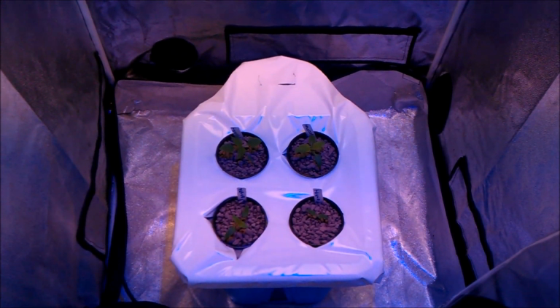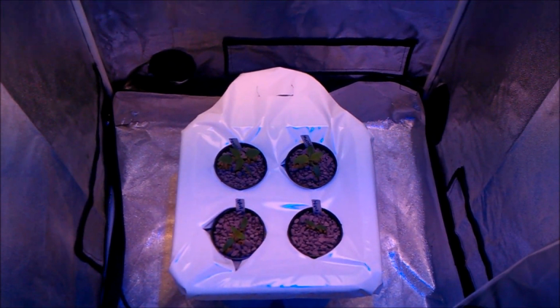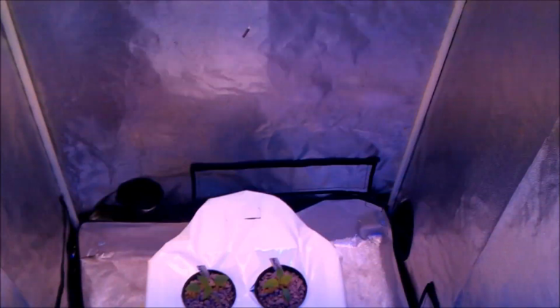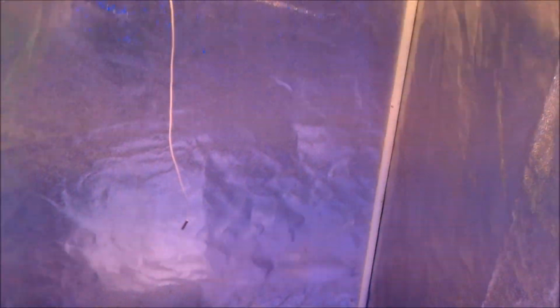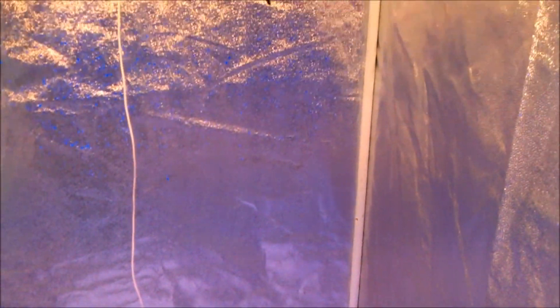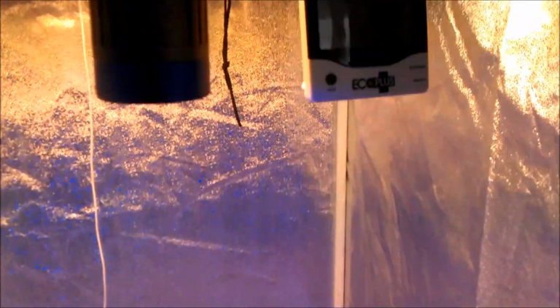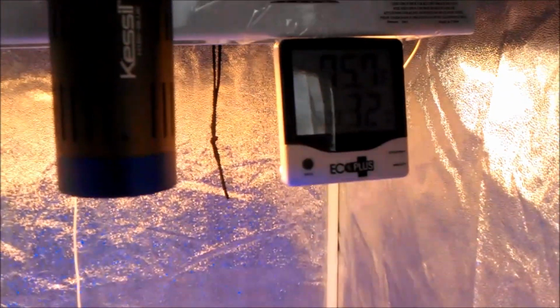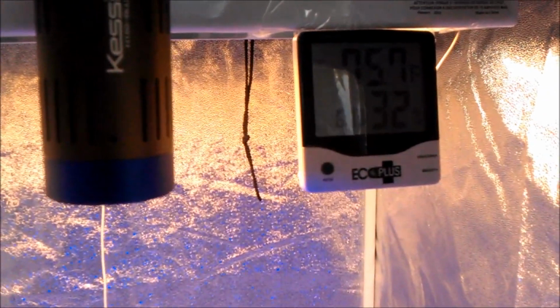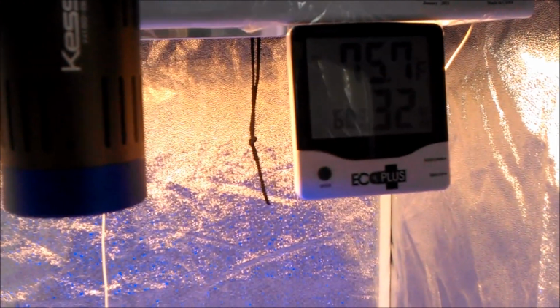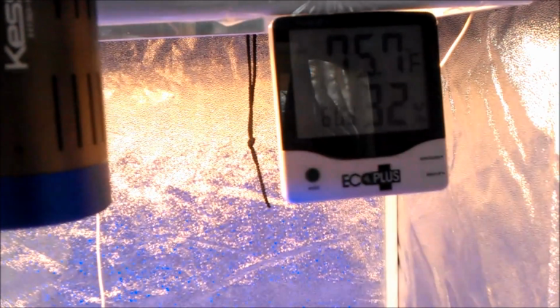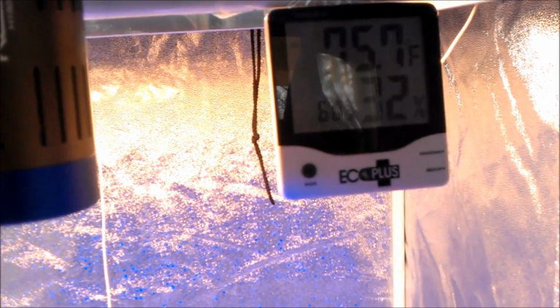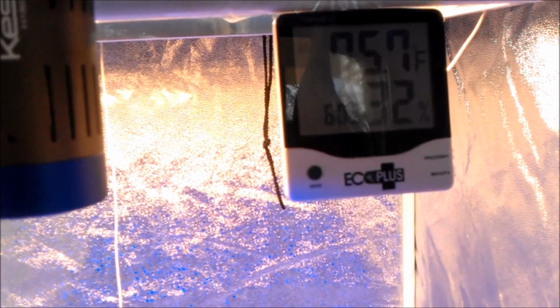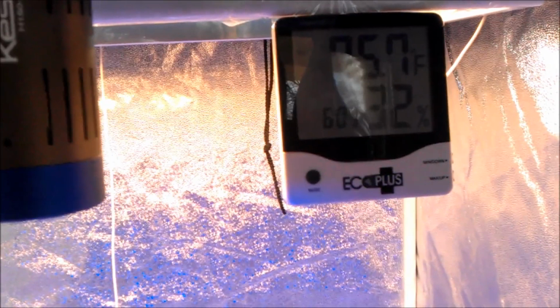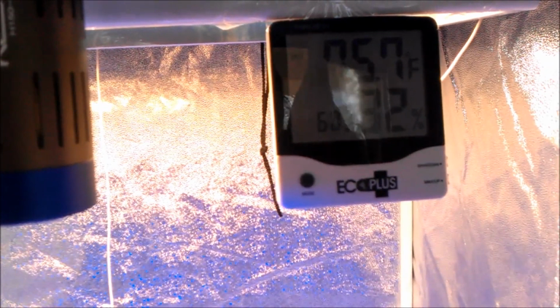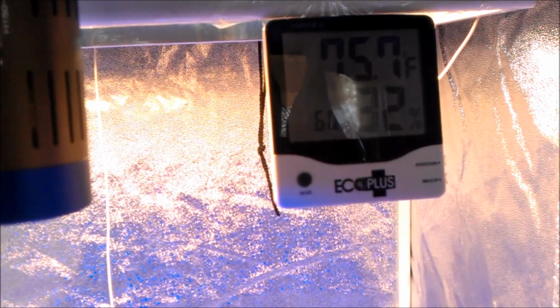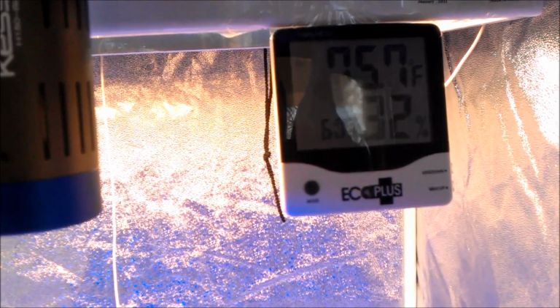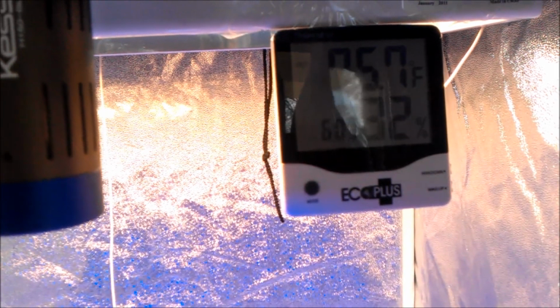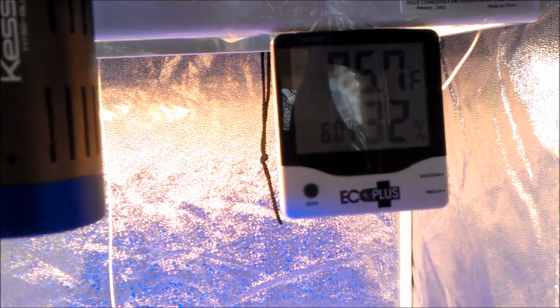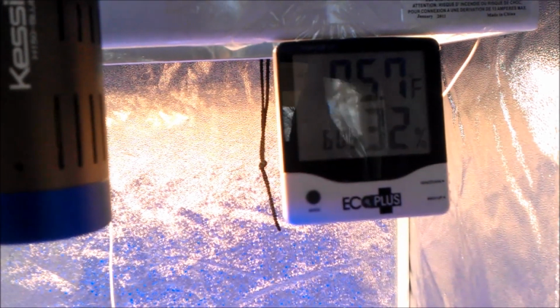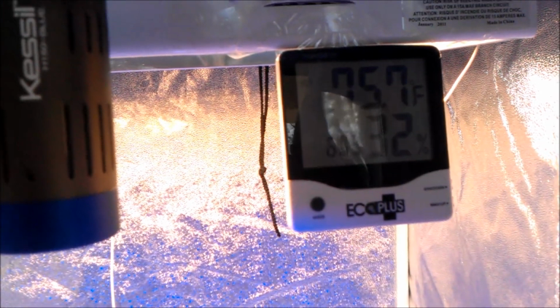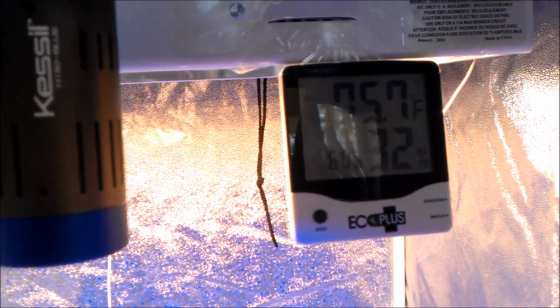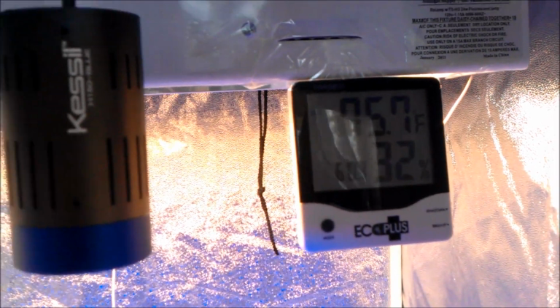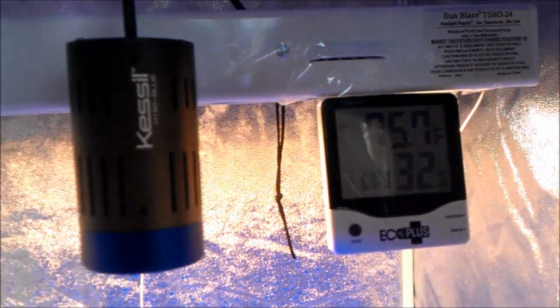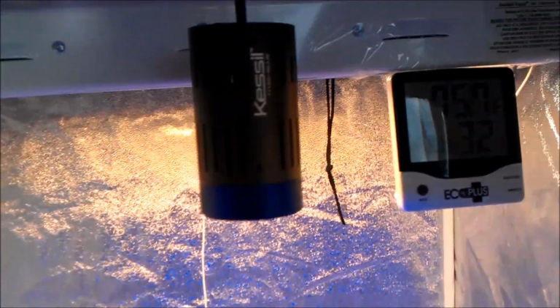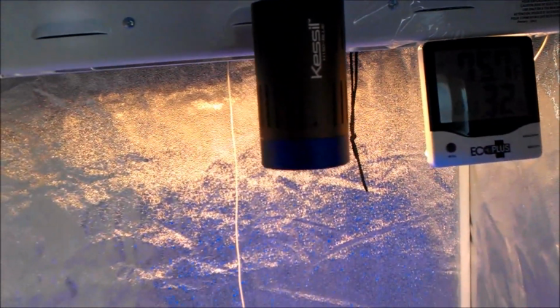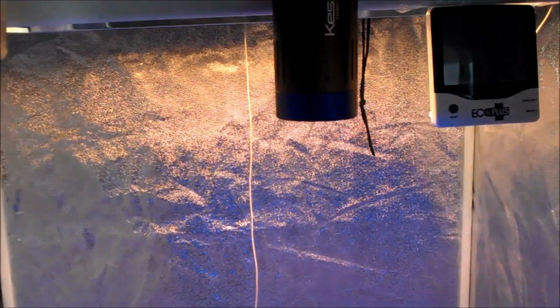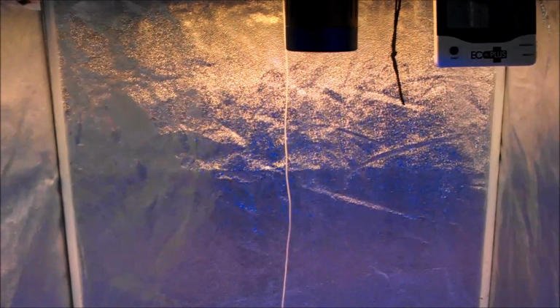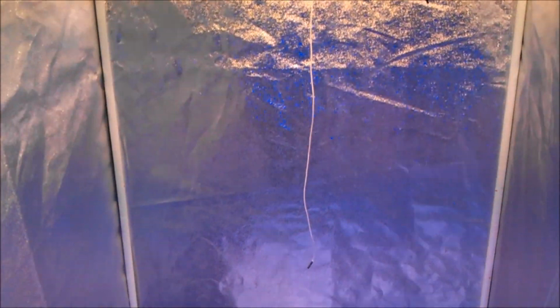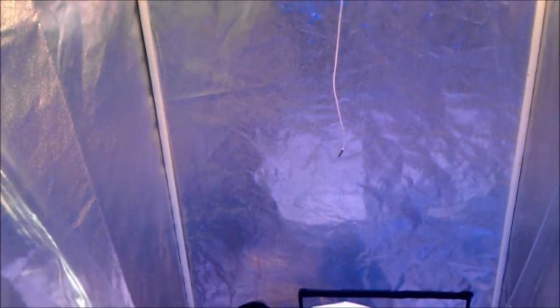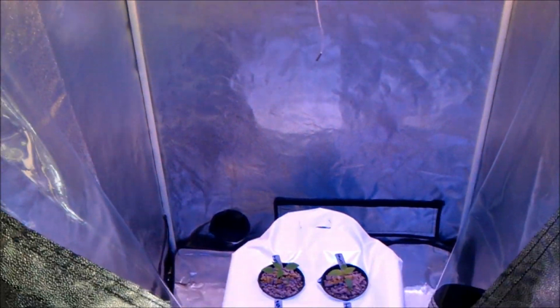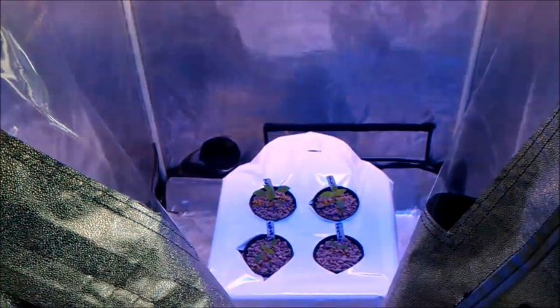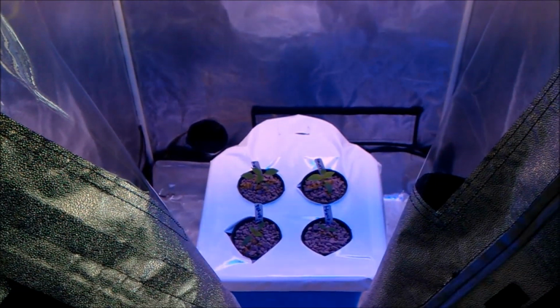That should be pretty sufficient — we'll find out. Climate control is handled with a wireless thermometer, and that's basically a pretty well set up little grow tent.